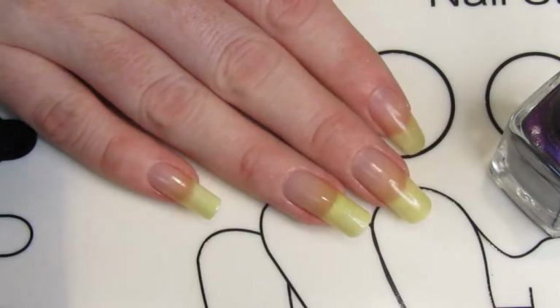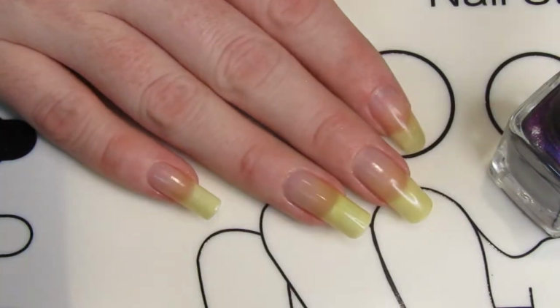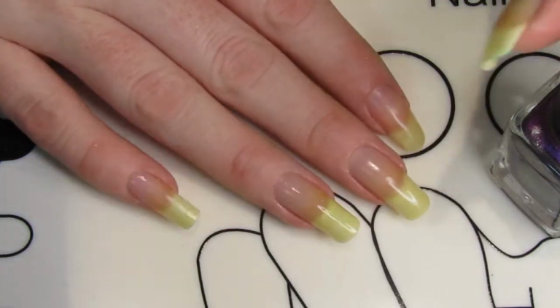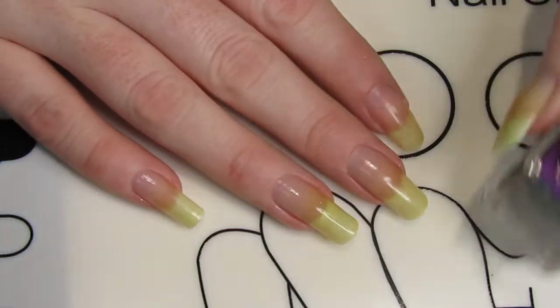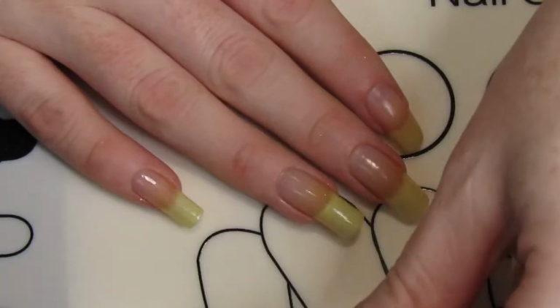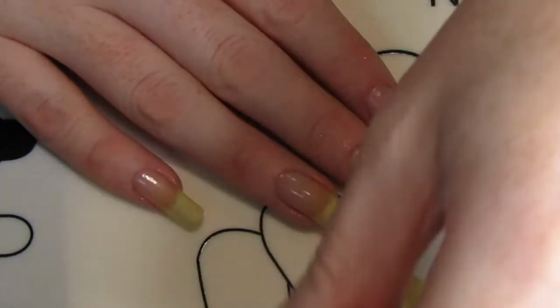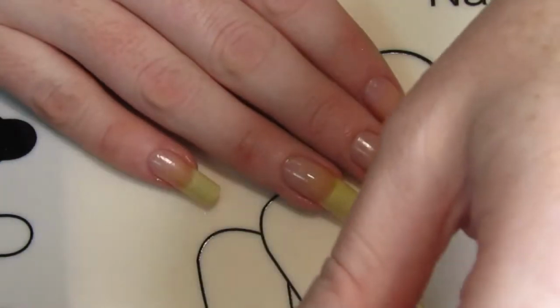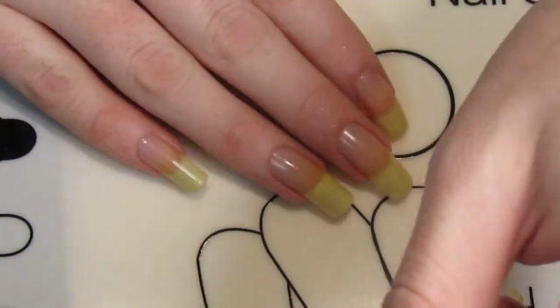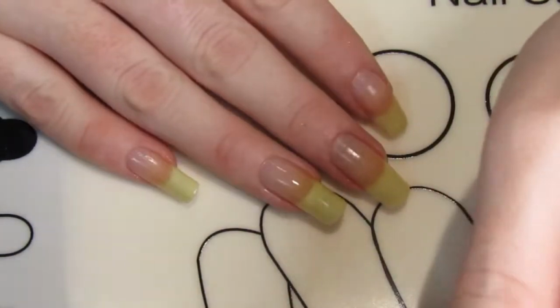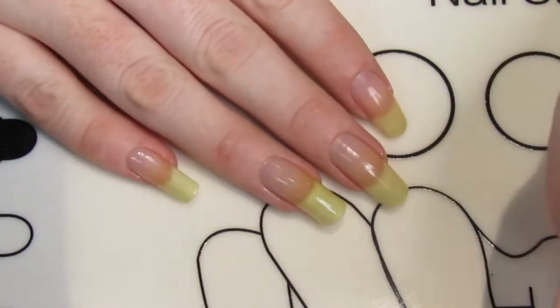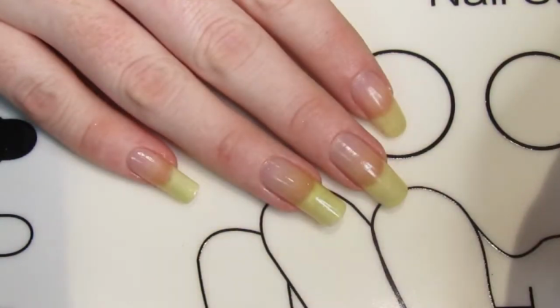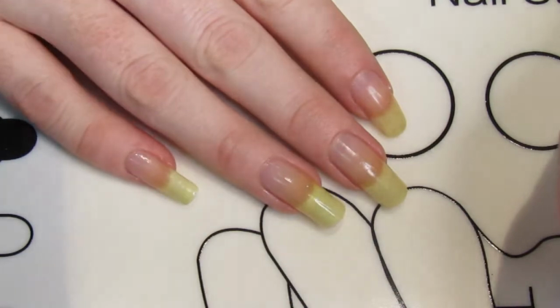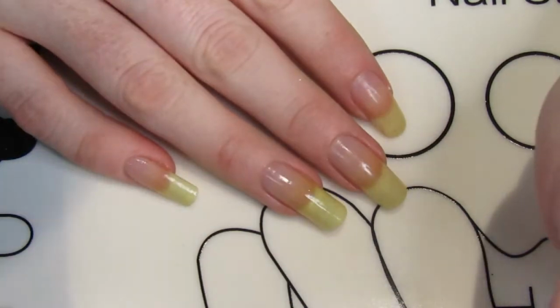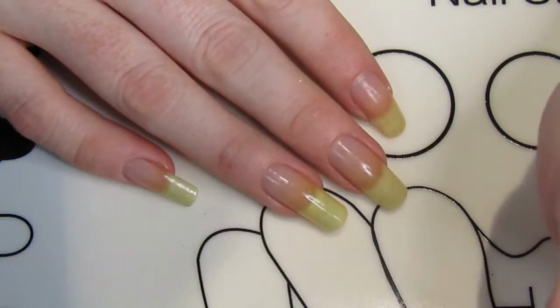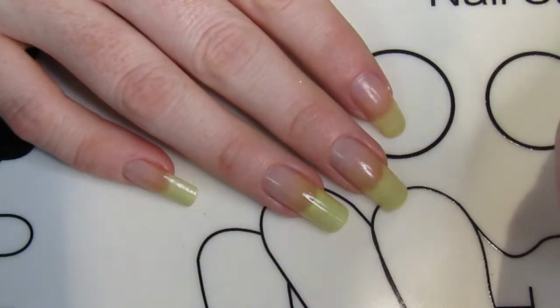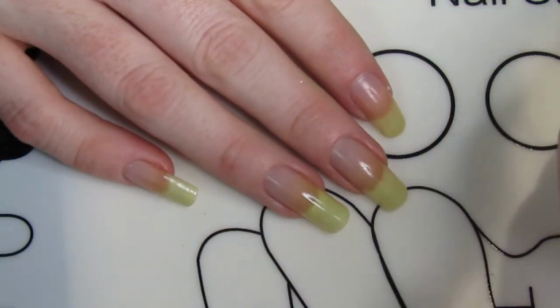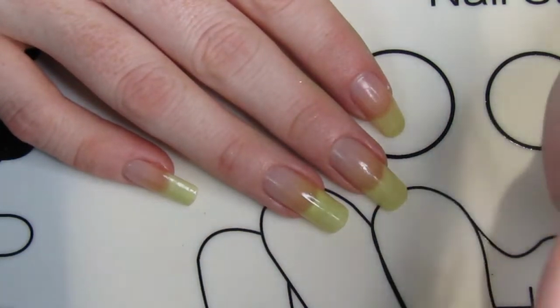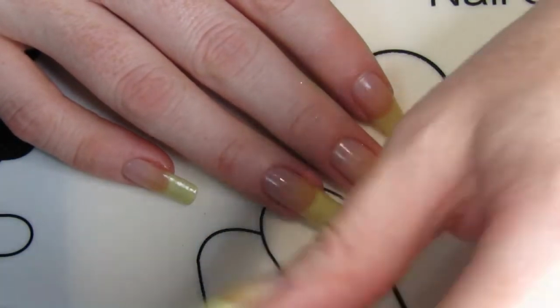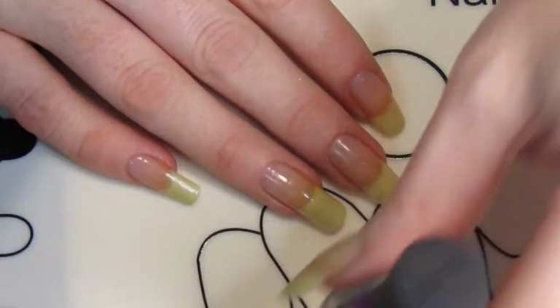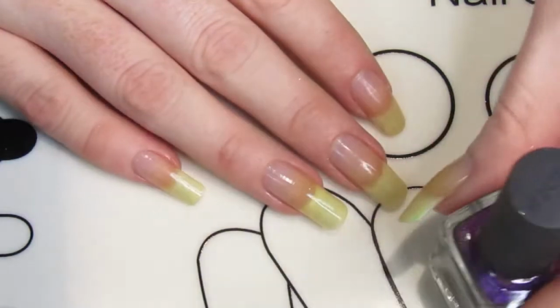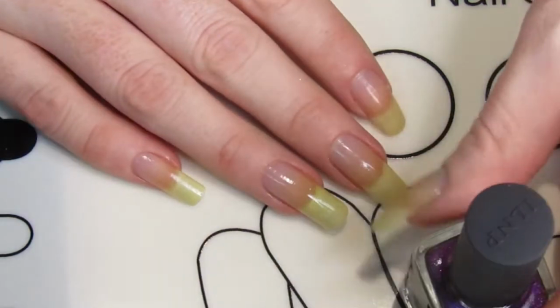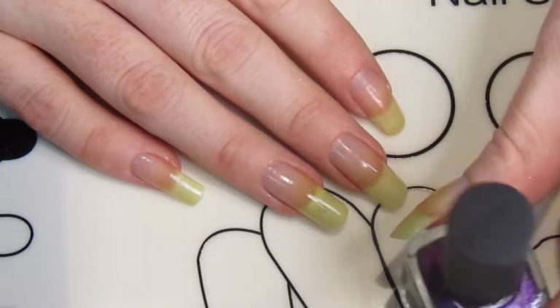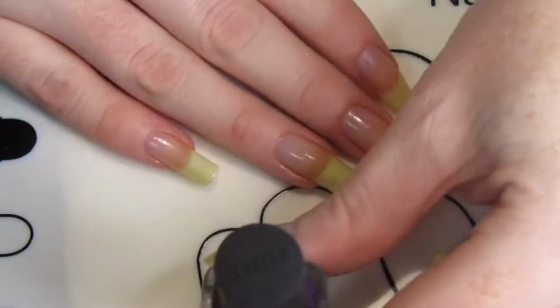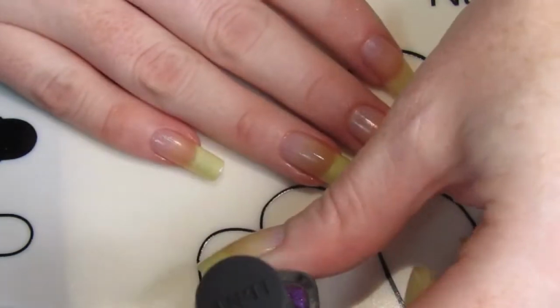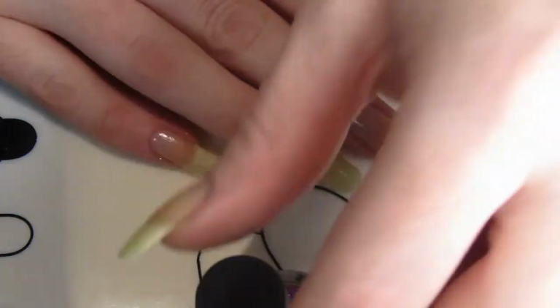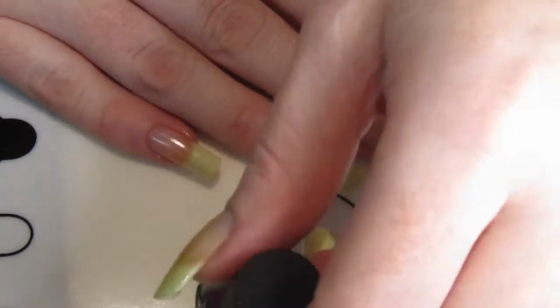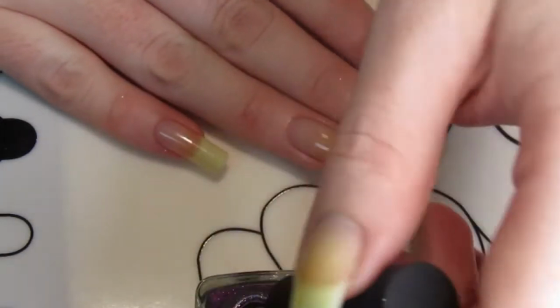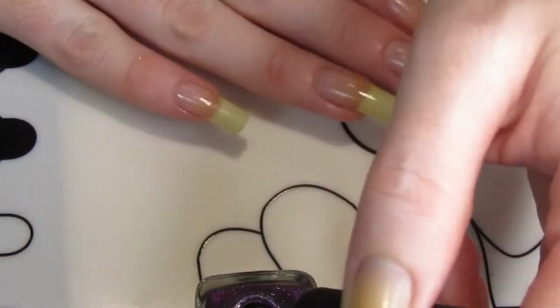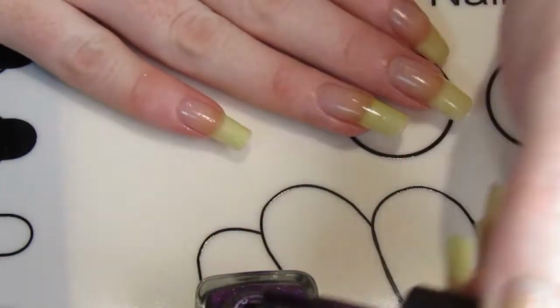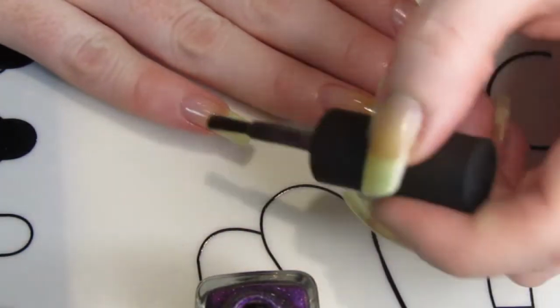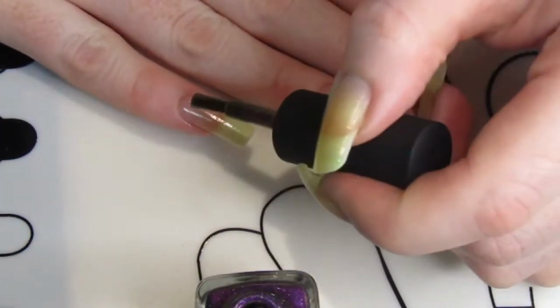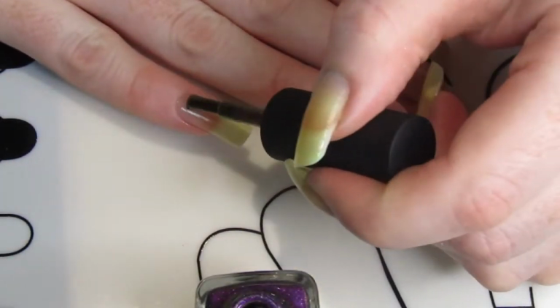Hey there and welcome back to Nail Chronicle. Before I get started, just a friendly reminder to hit the subscribe button and like this video if you enjoy it. Also don't forget to leave a comment with what your thoughts are on this polish.